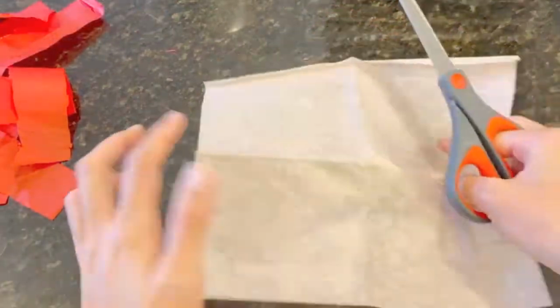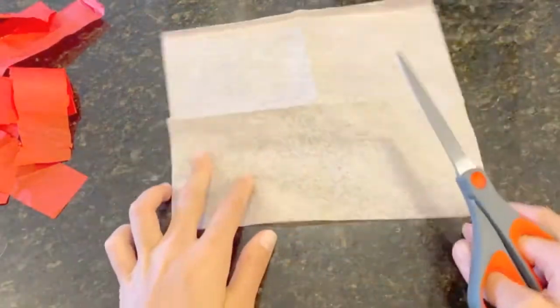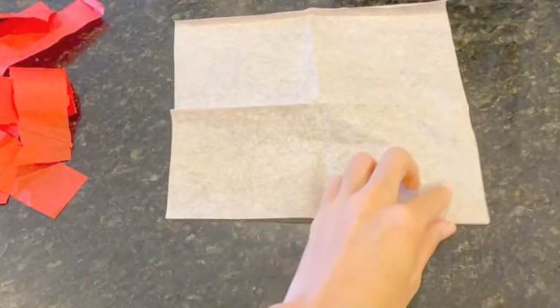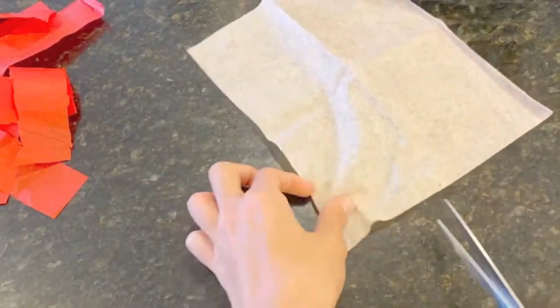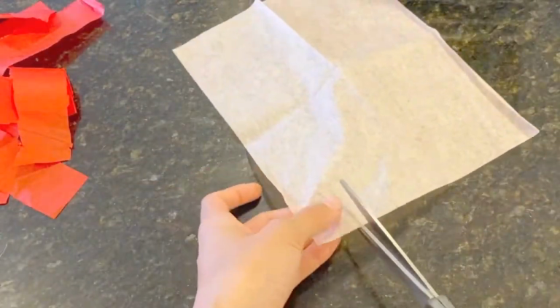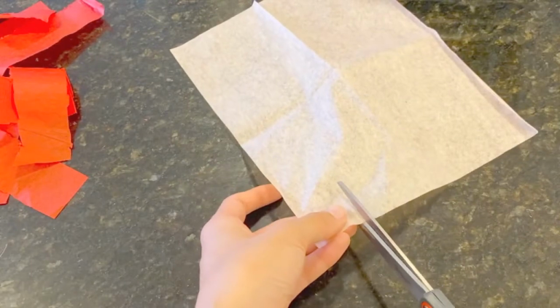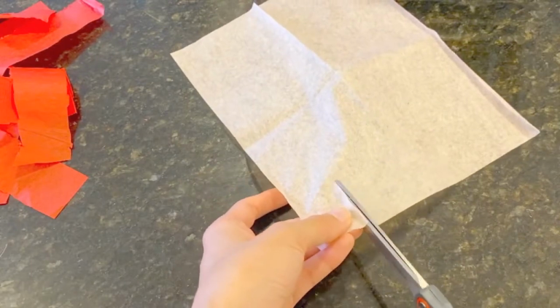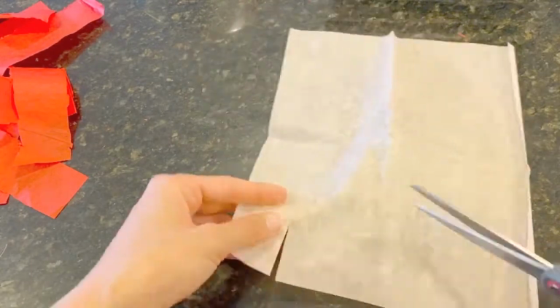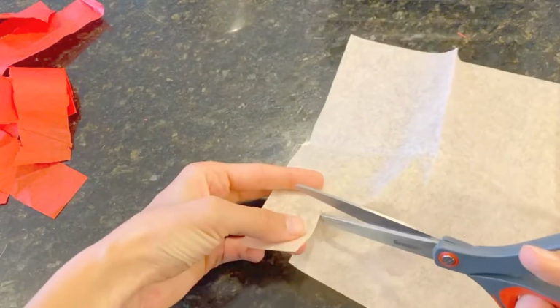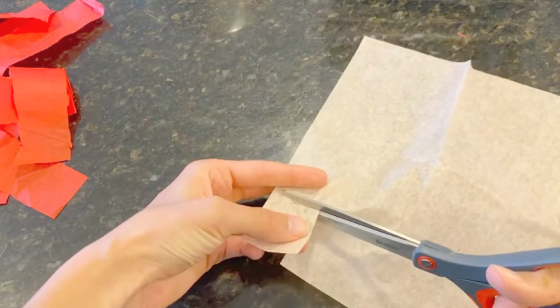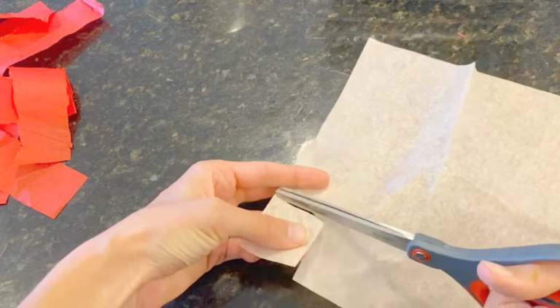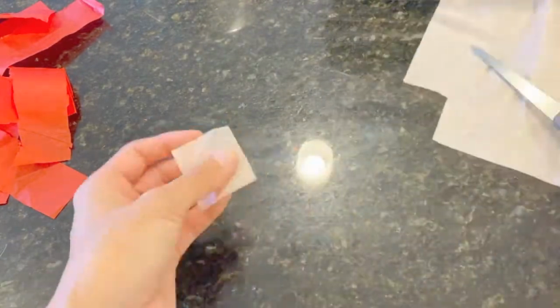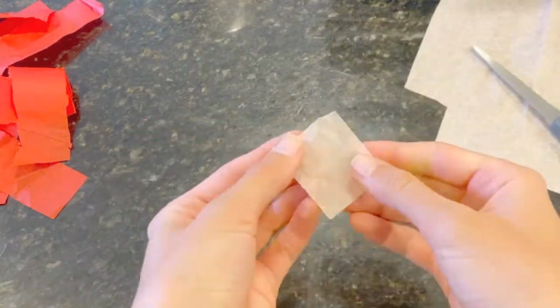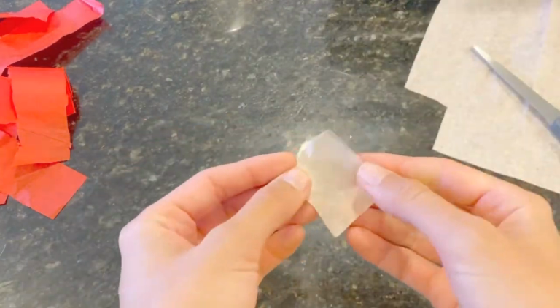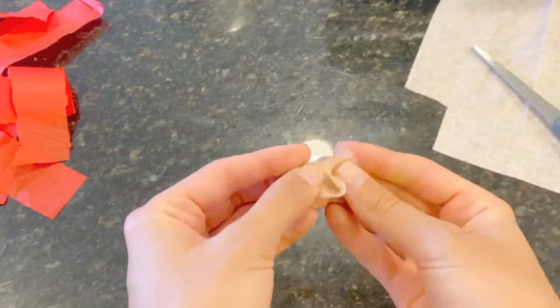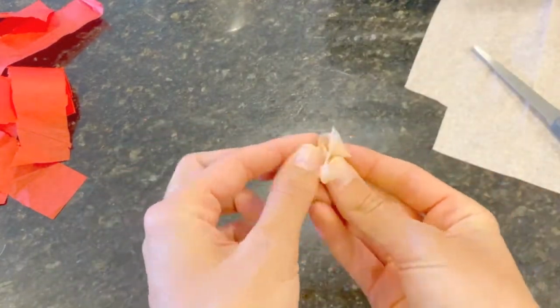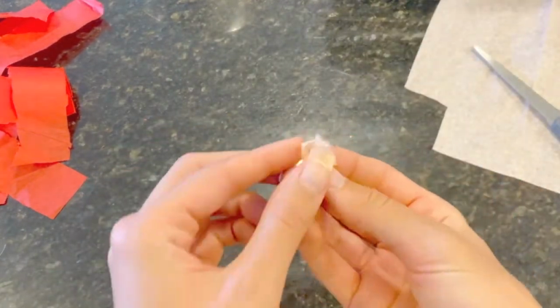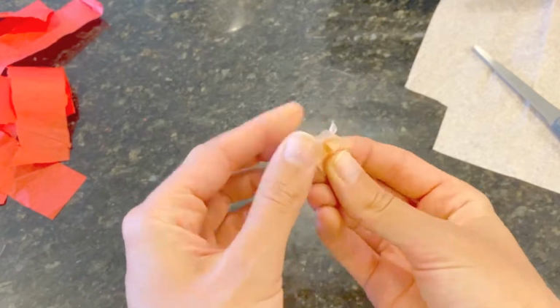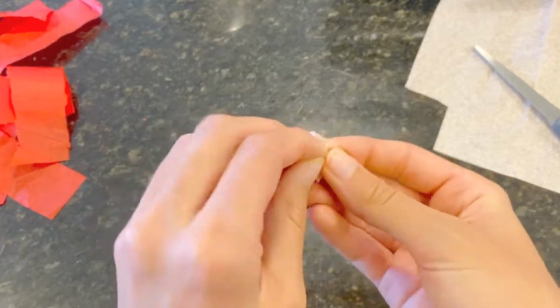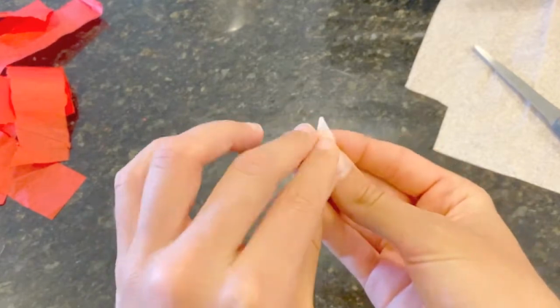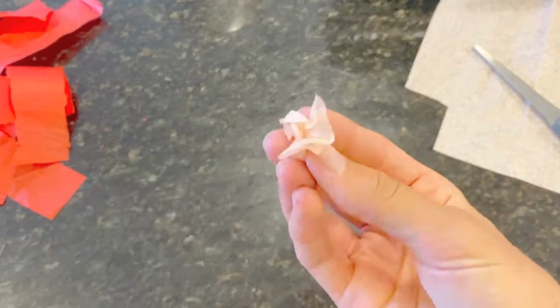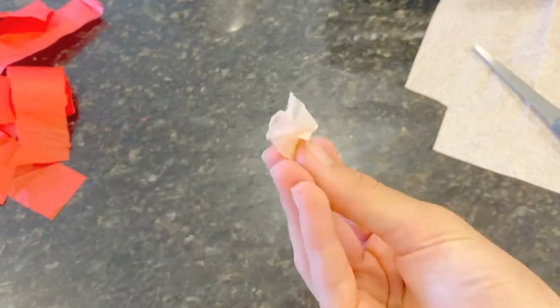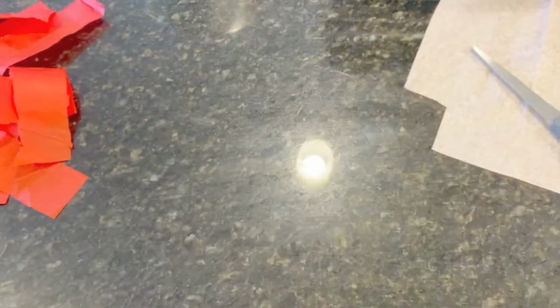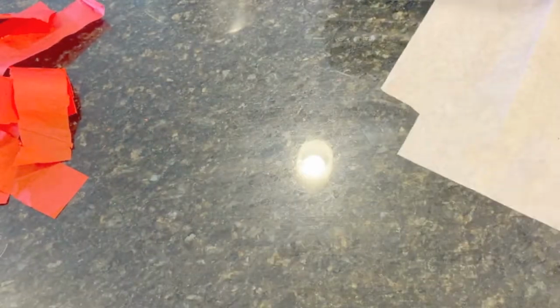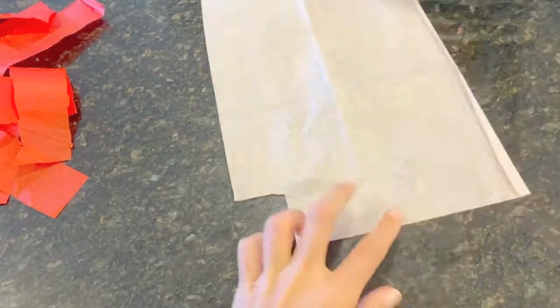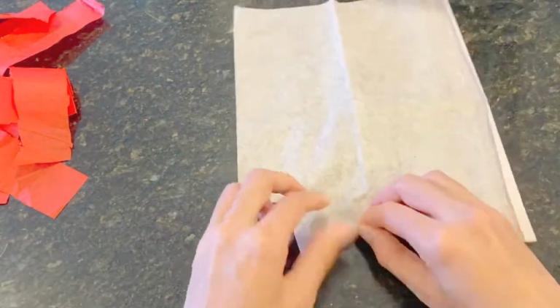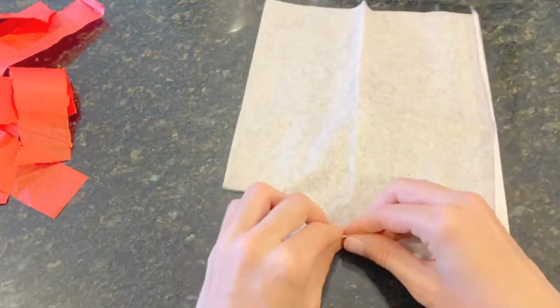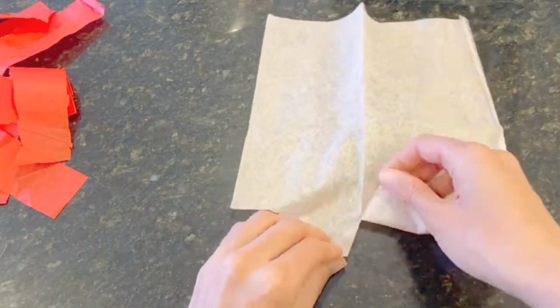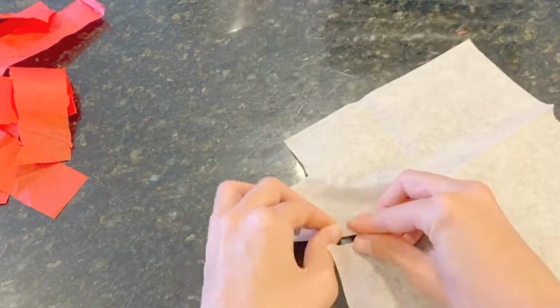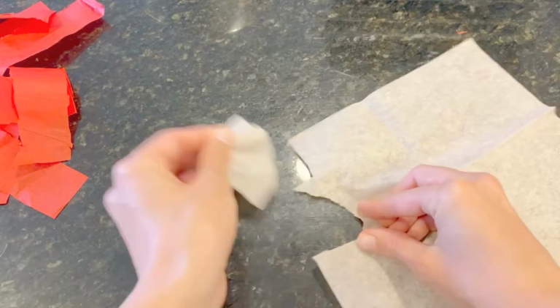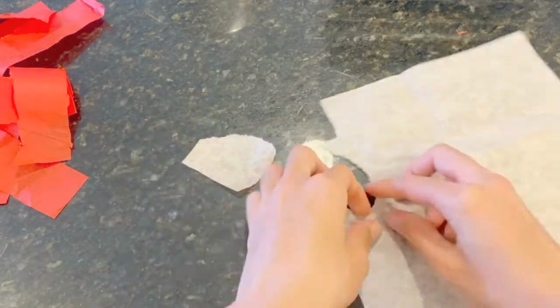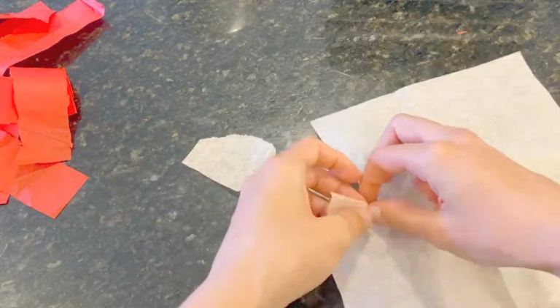Step three is to make the cherry blossoms. I started by cutting a small square of tissue paper and scrunching it up like this. But honestly, I found that ripping squares and scrunching them up works just as well.